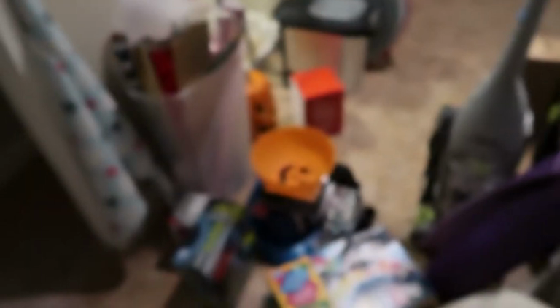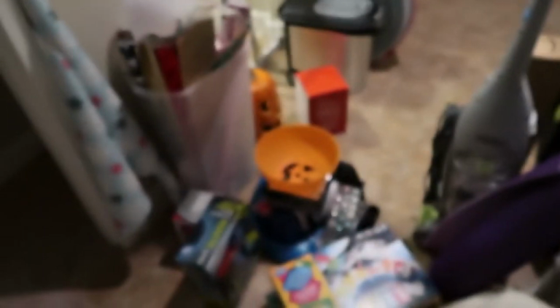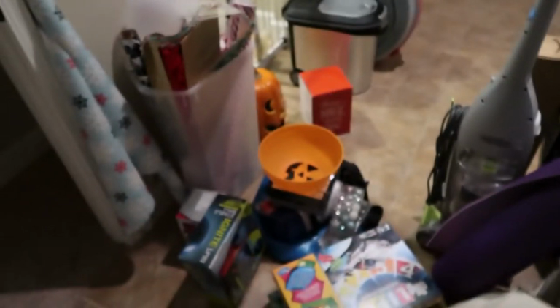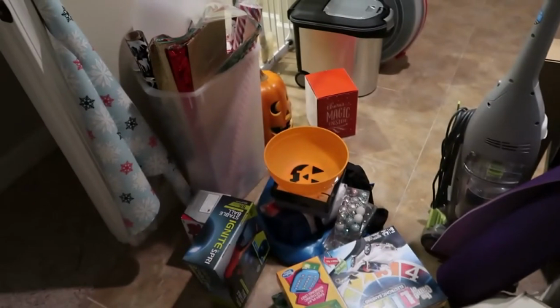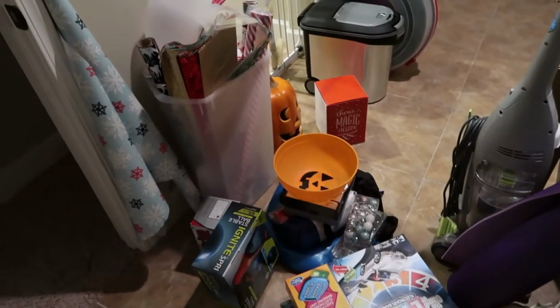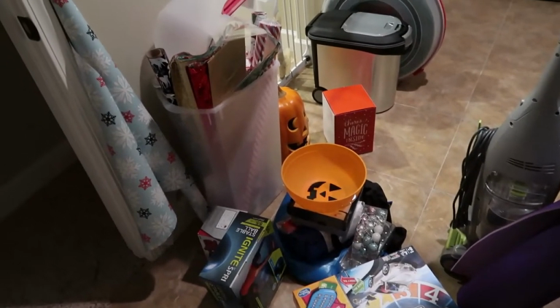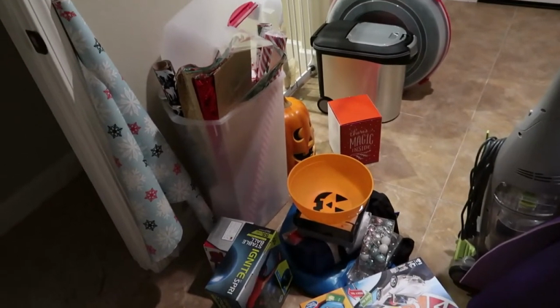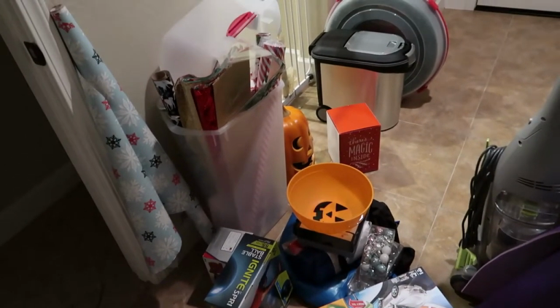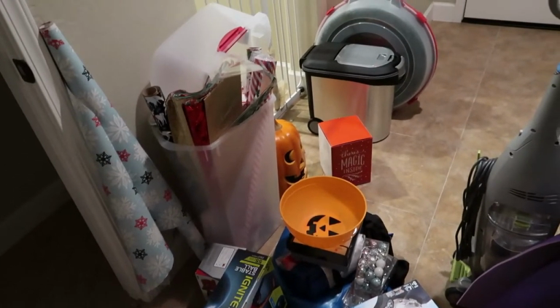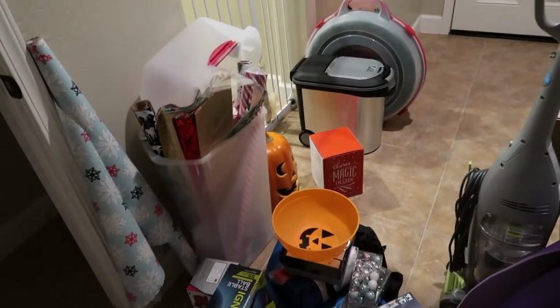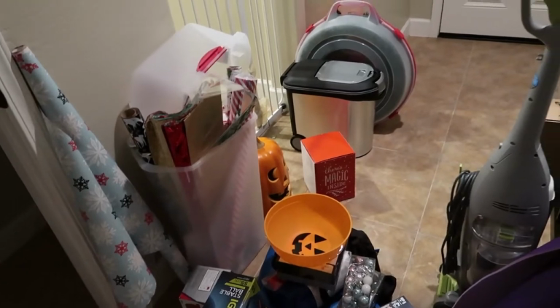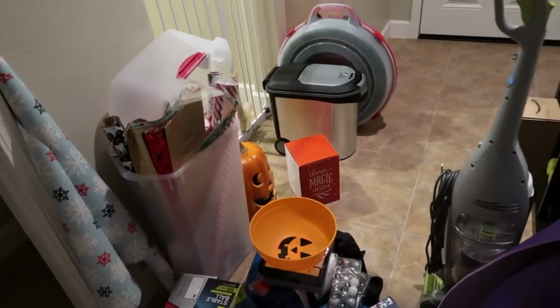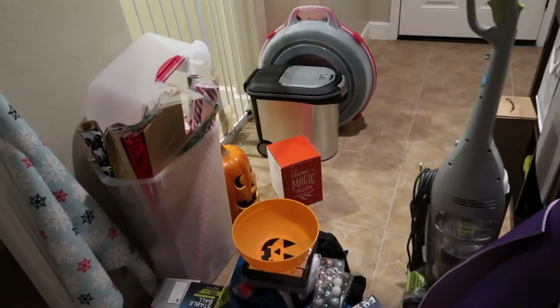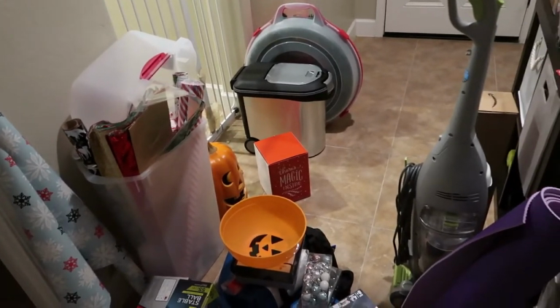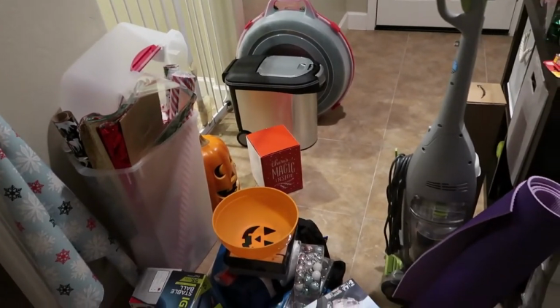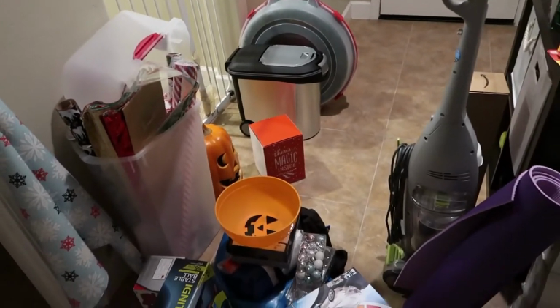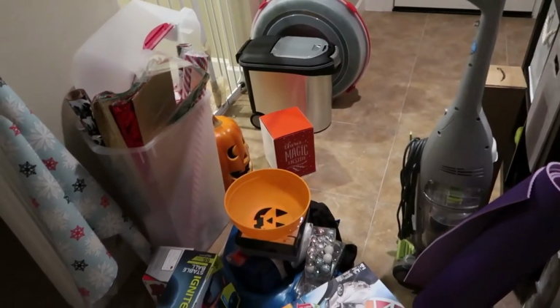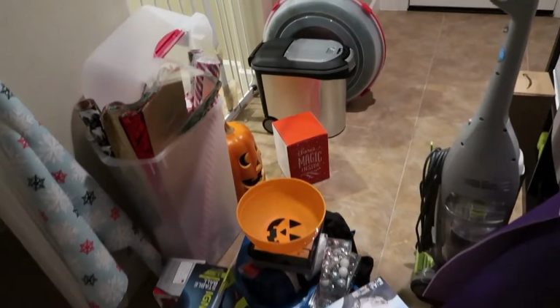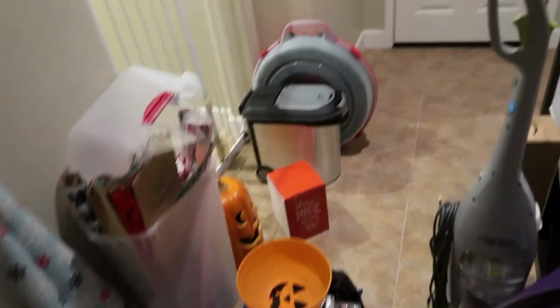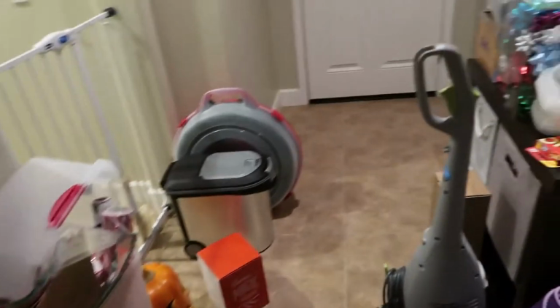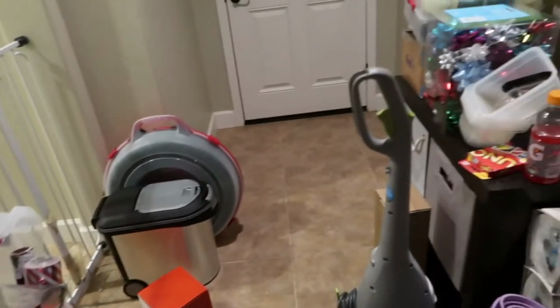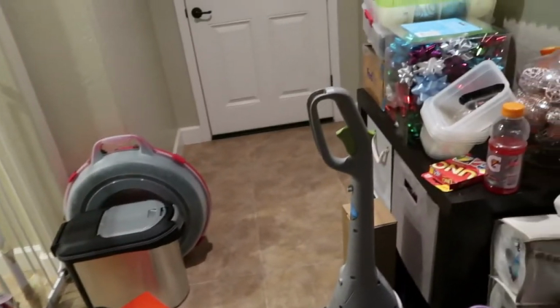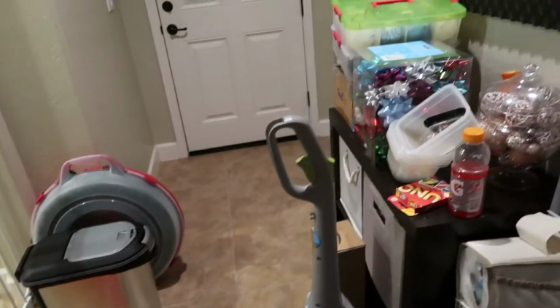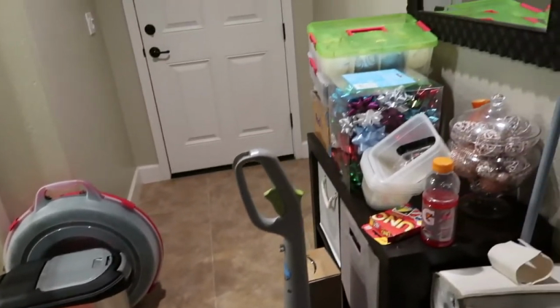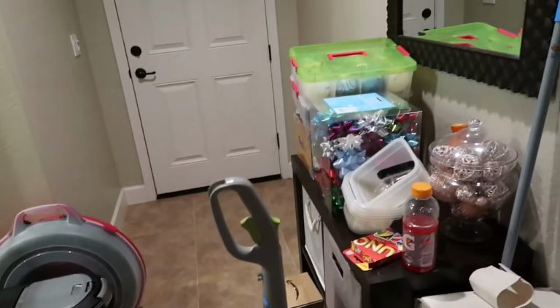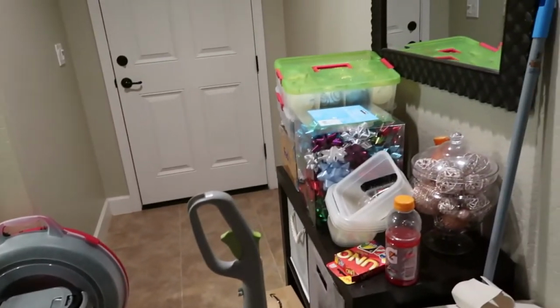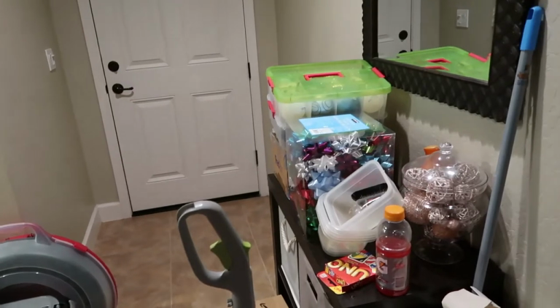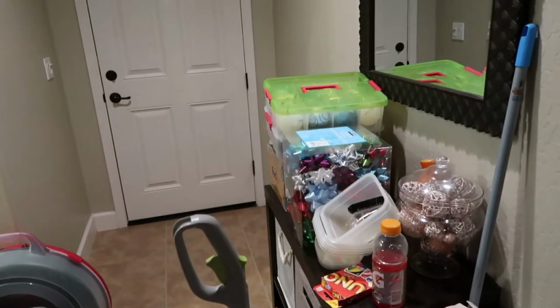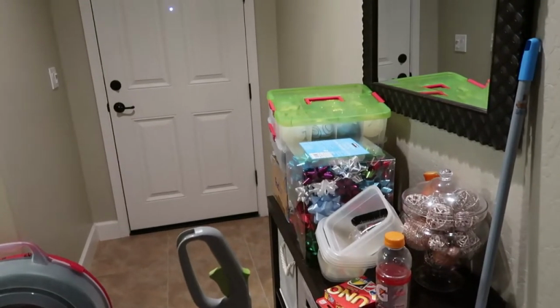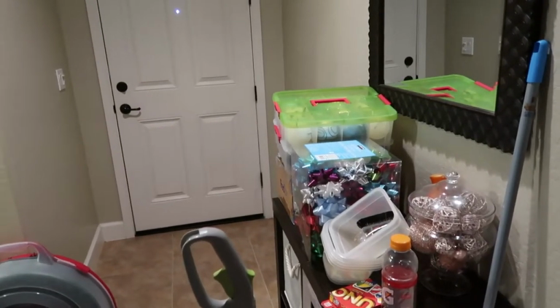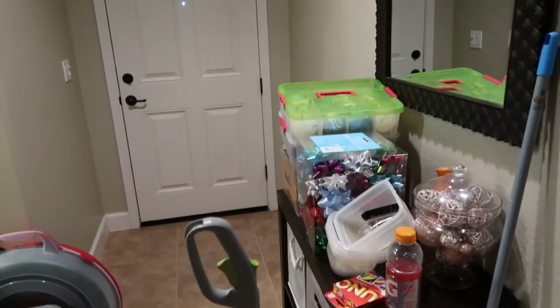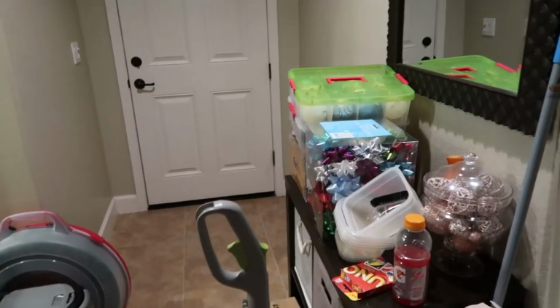Here's just a quick overview of all of the junk that came out of the closet that I need to sort through, reorganize, and place back into the closet in a nicer fashion.